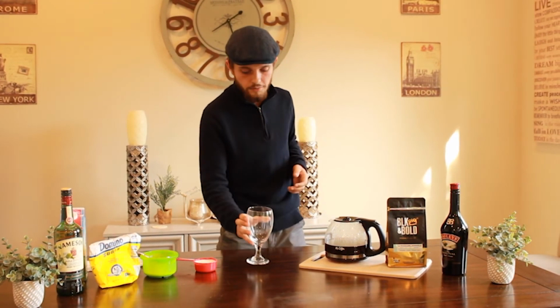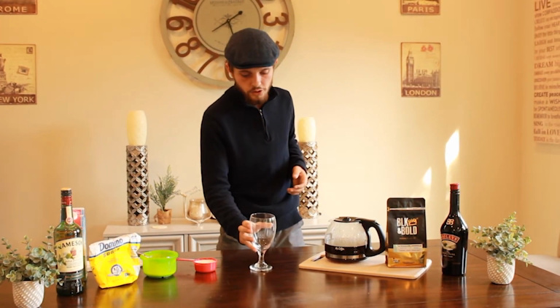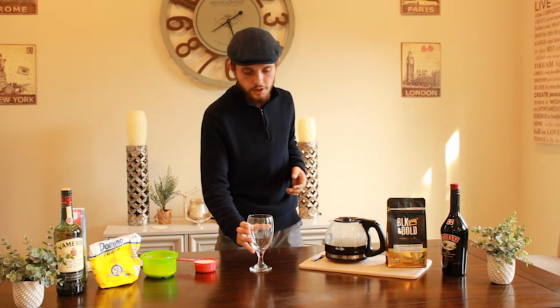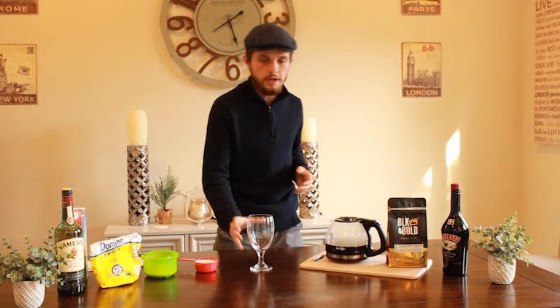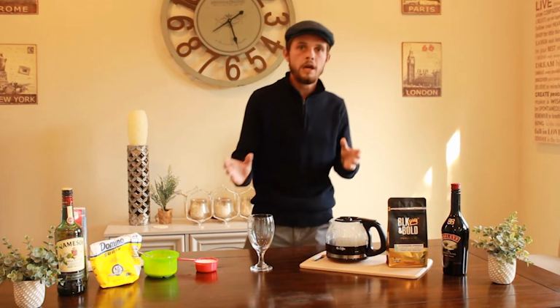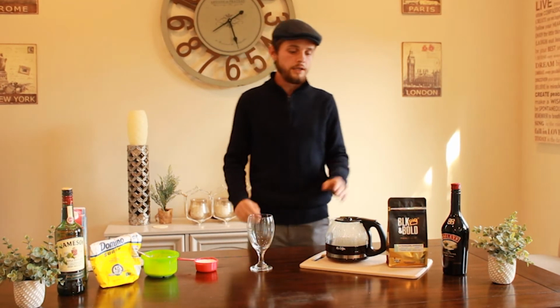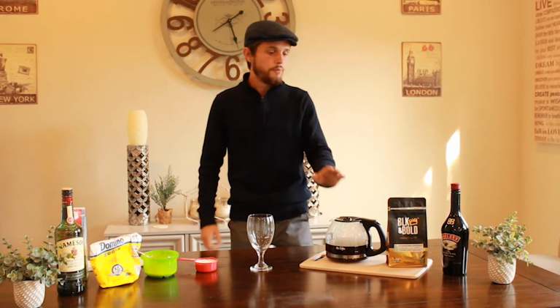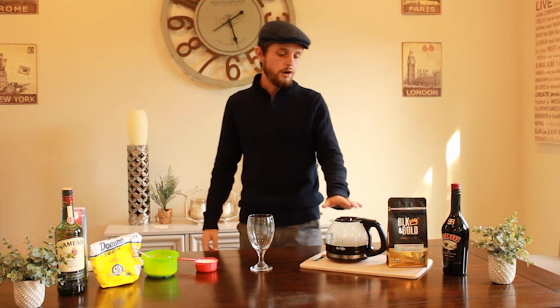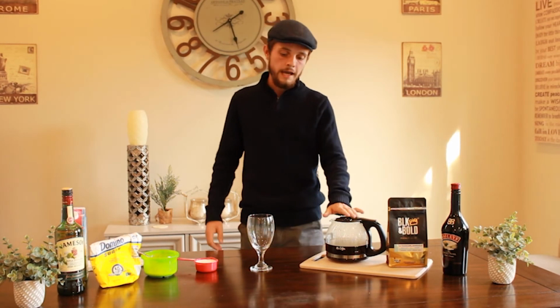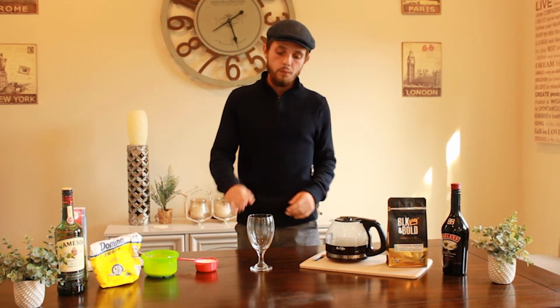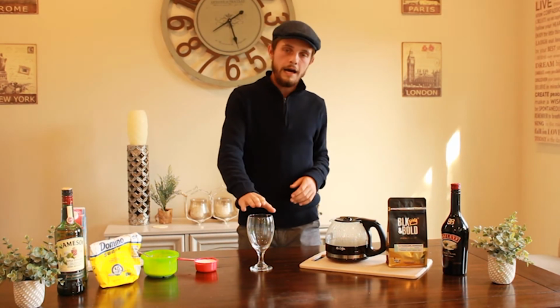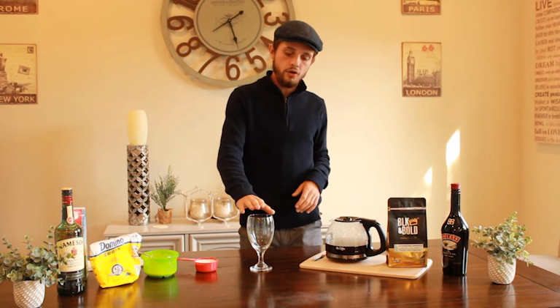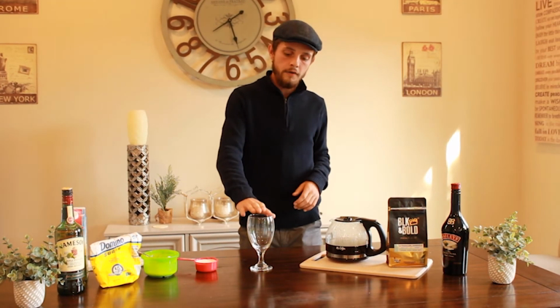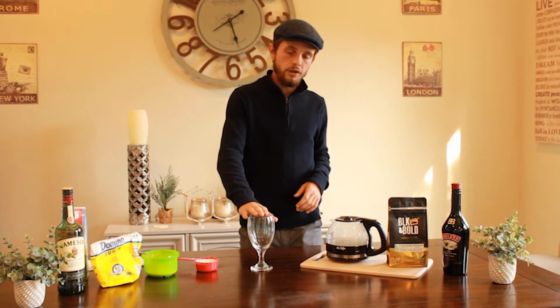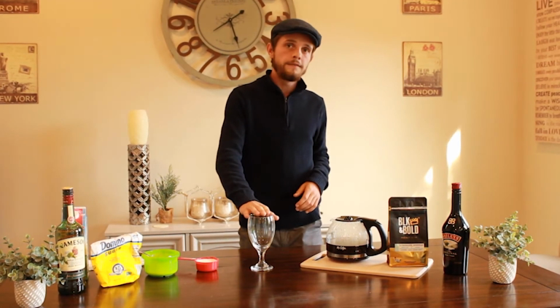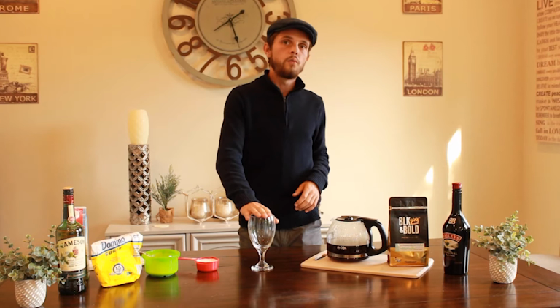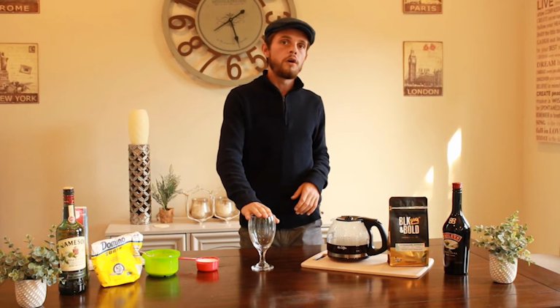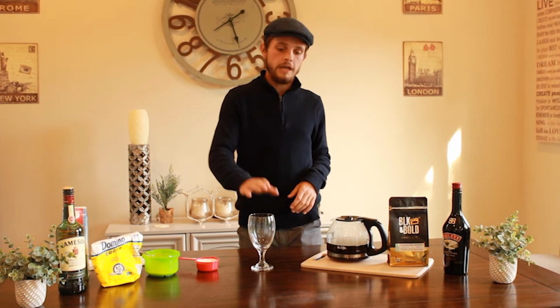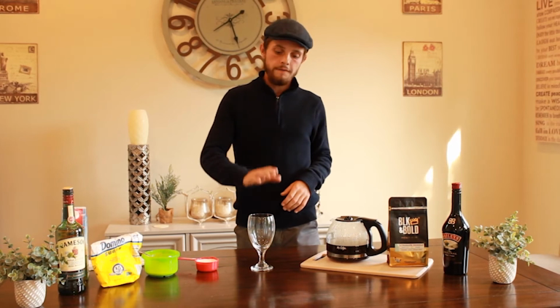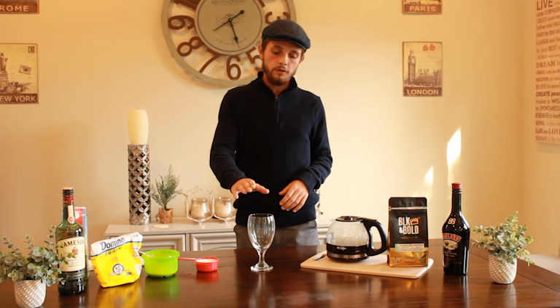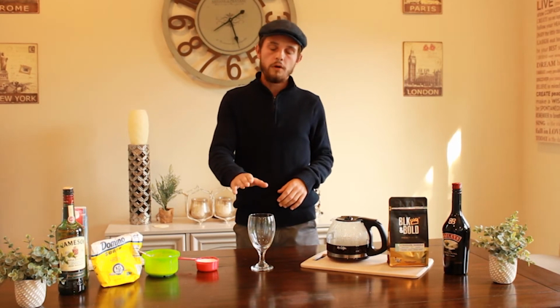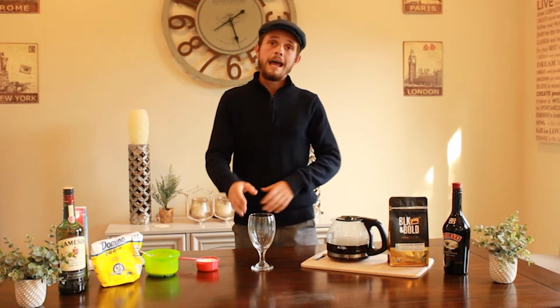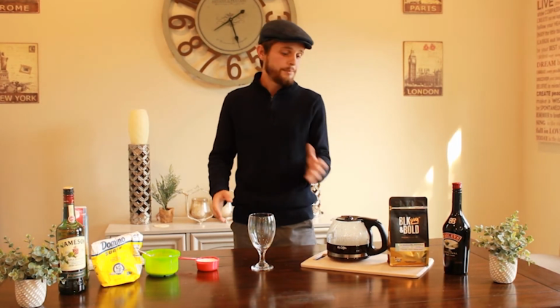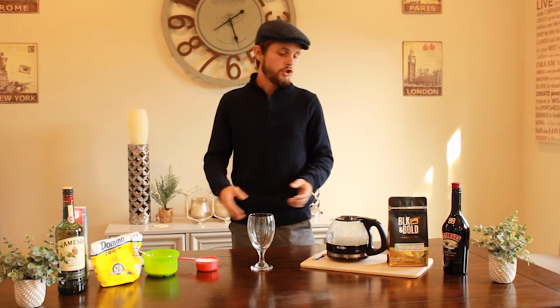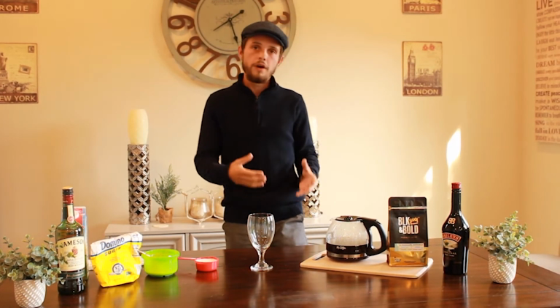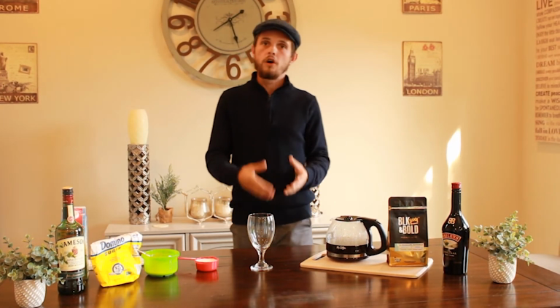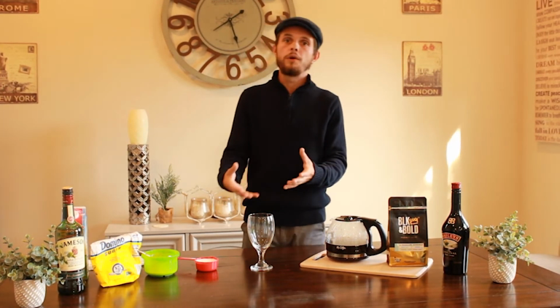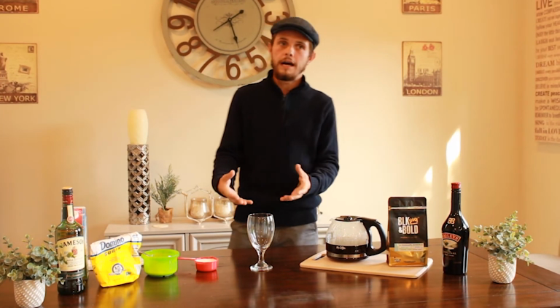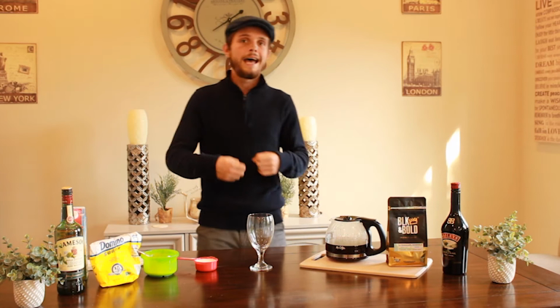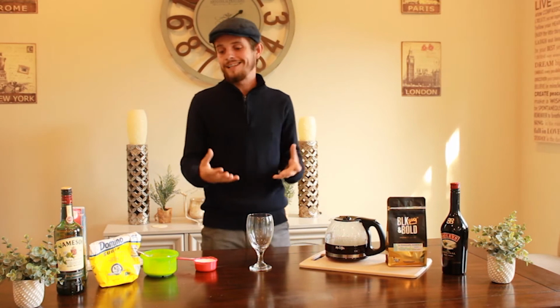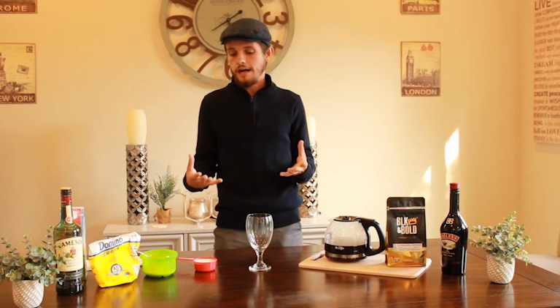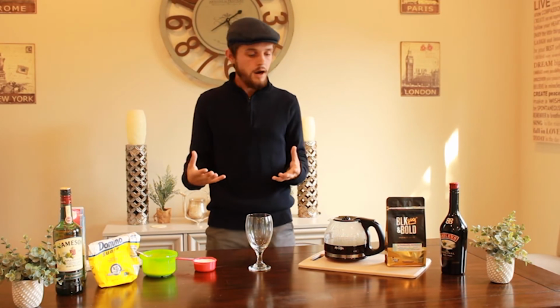Let's get right into it. First thing you need to do is brew your coffee. You're going to have your glass filled with warm water first - I've already filled it with warm water and tipped it out, just so it's ready for the coffee to go in and the glass doesn't crack.